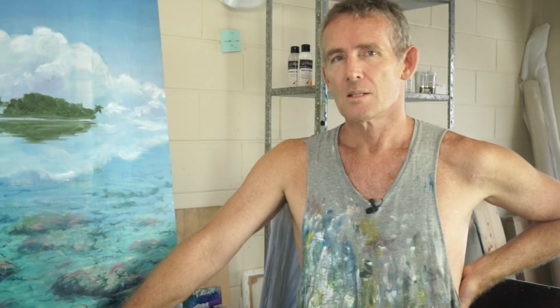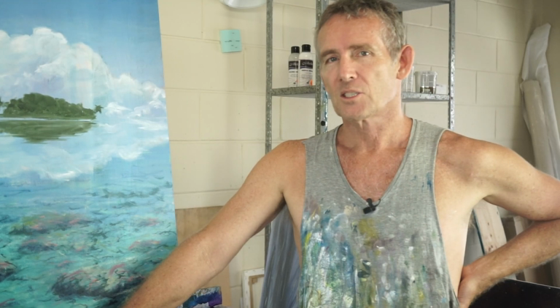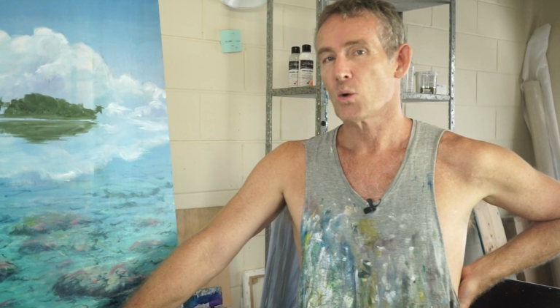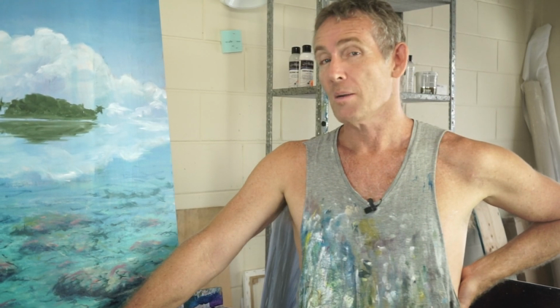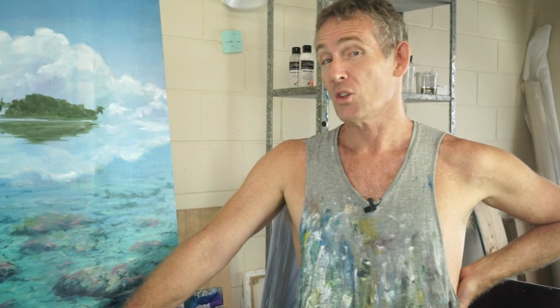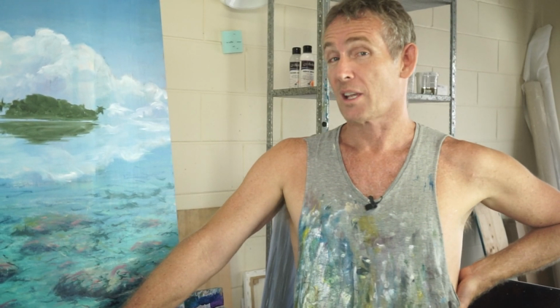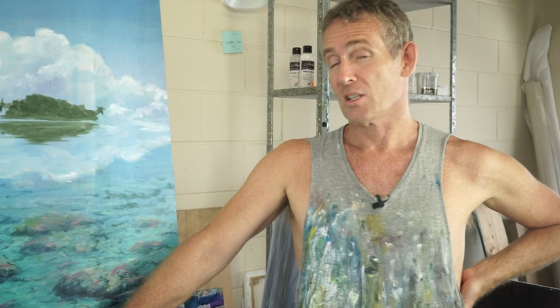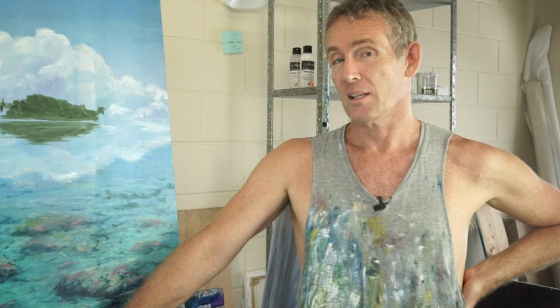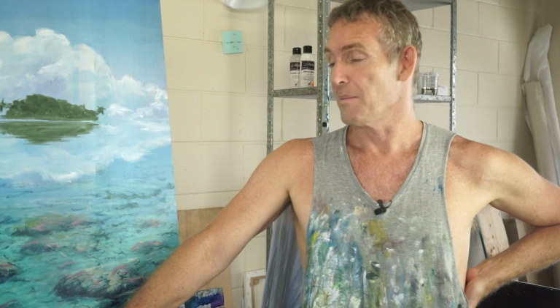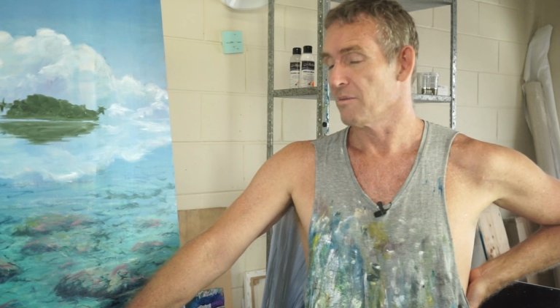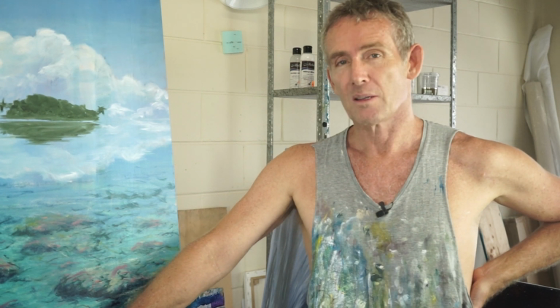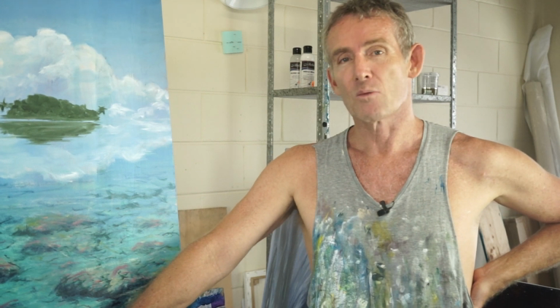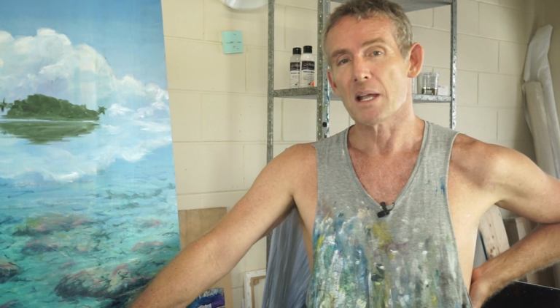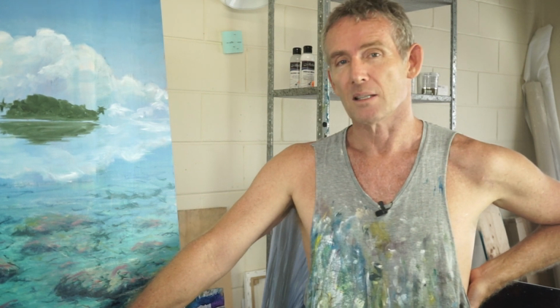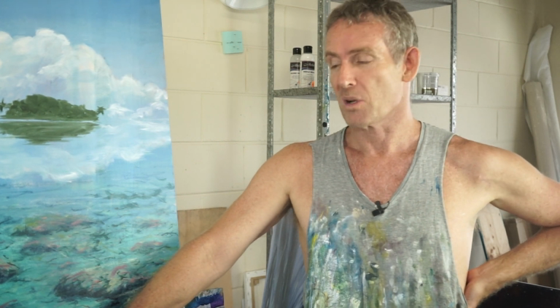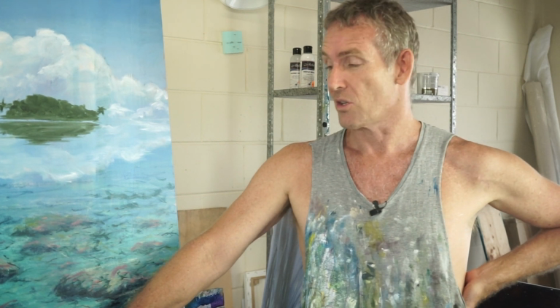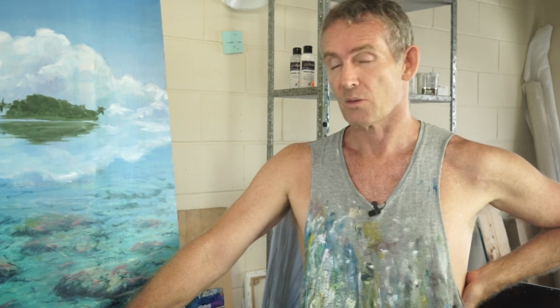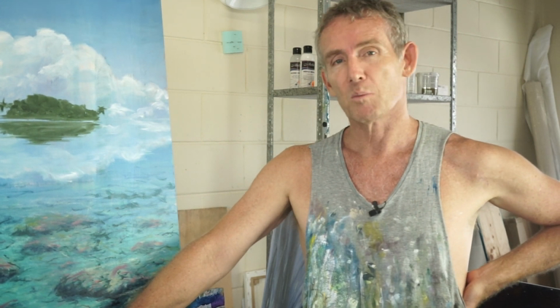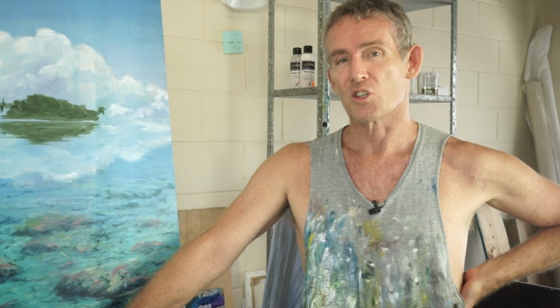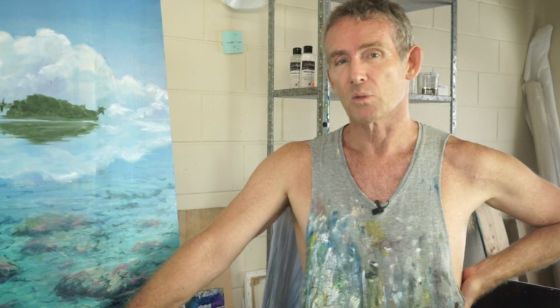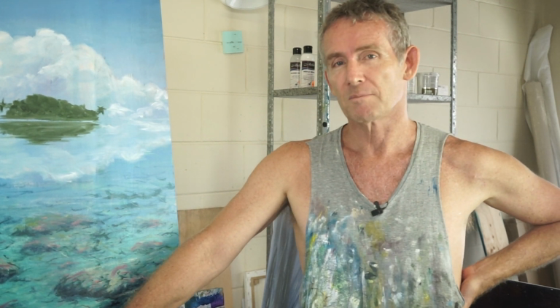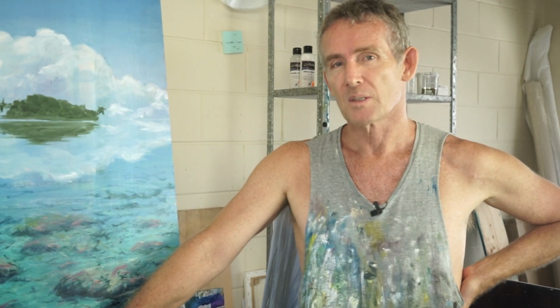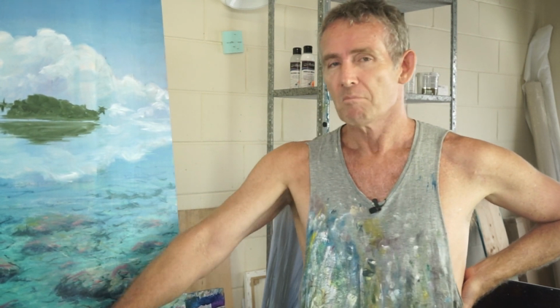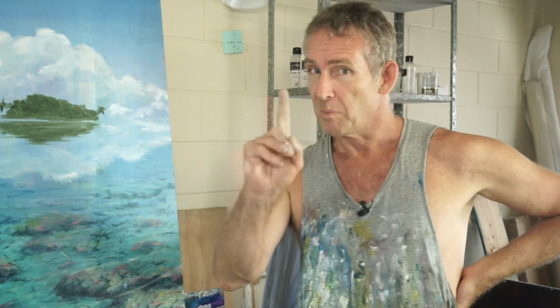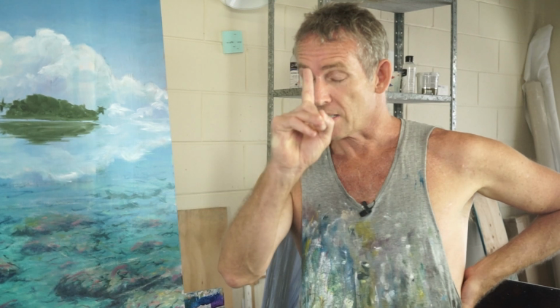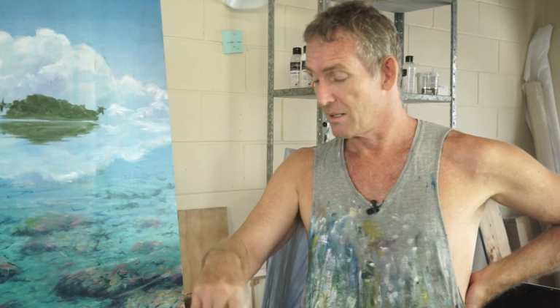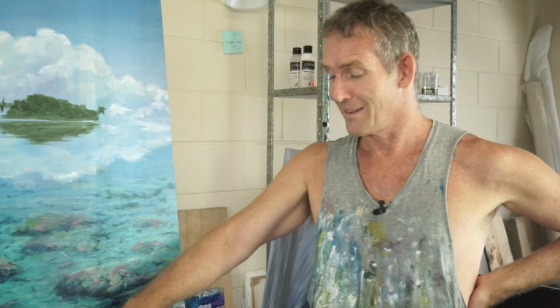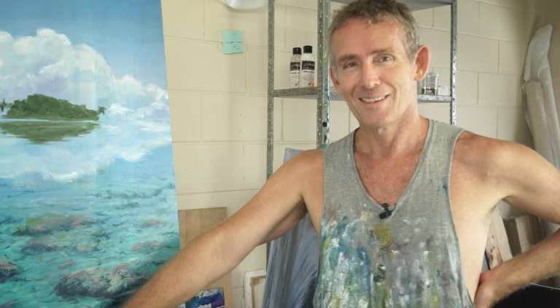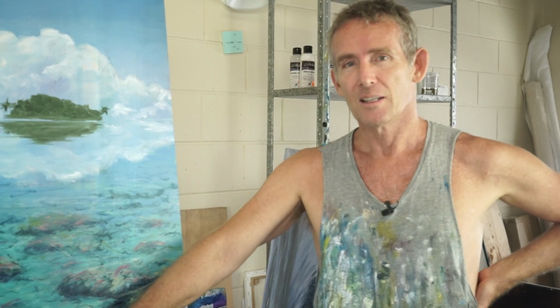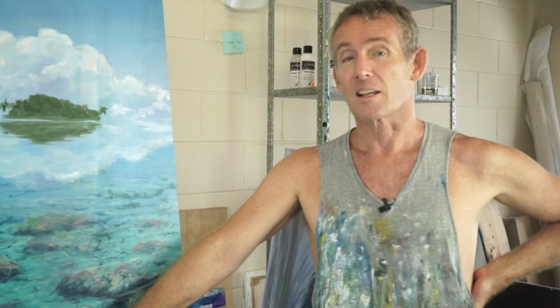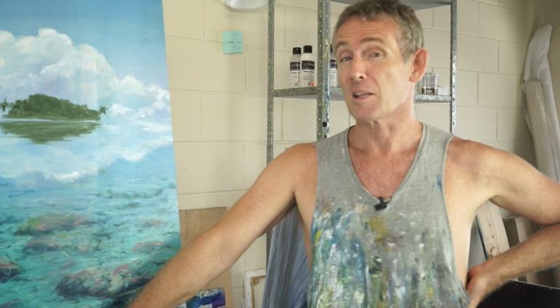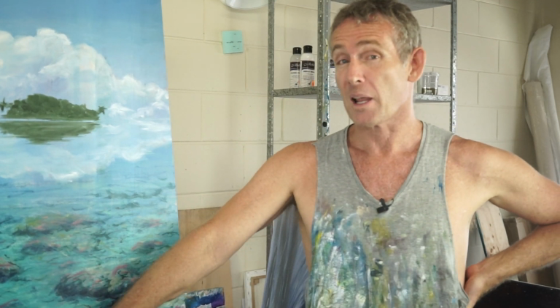I'm accused occasionally of being really messy and my studio being a complete shambles, but it's a cunning plan.